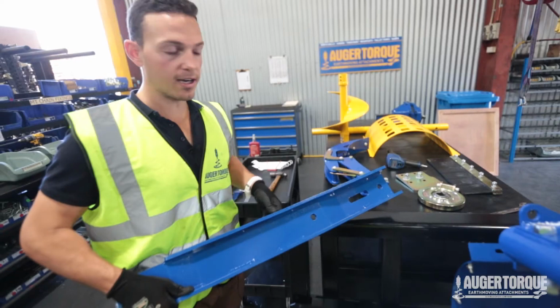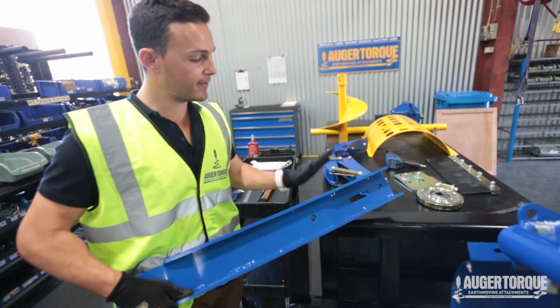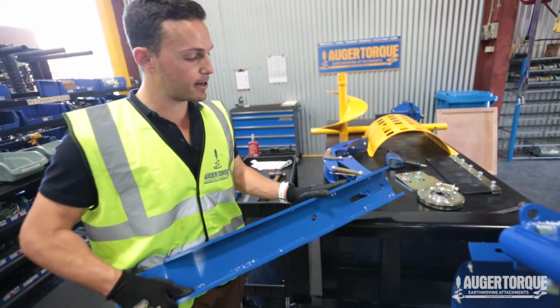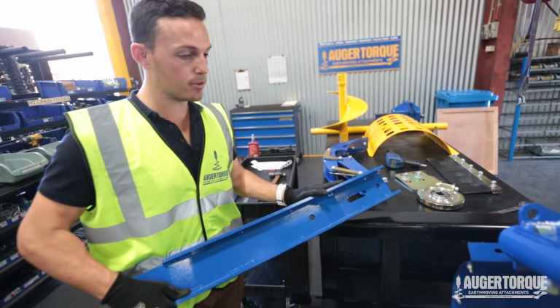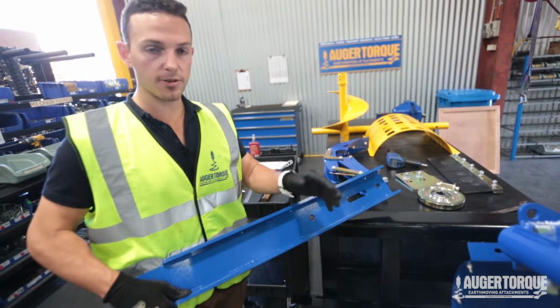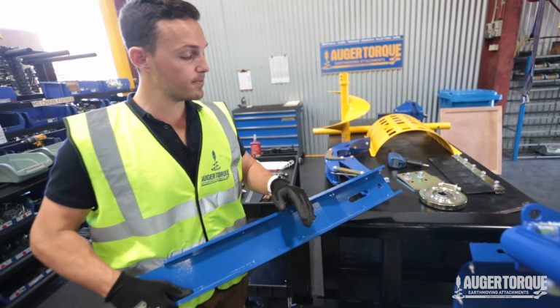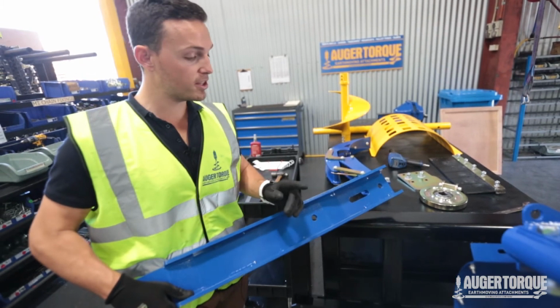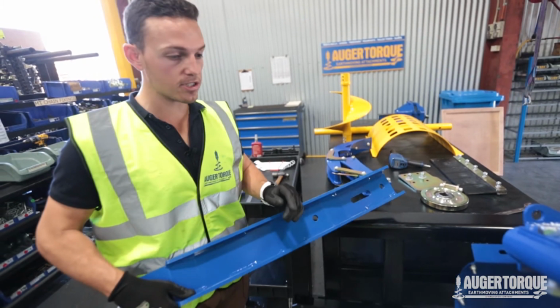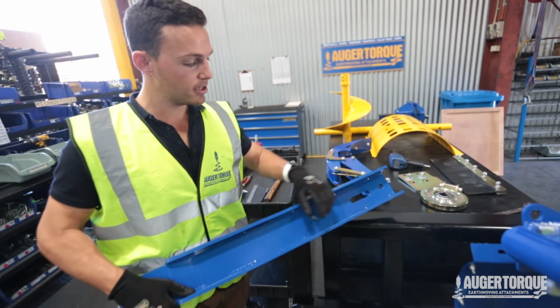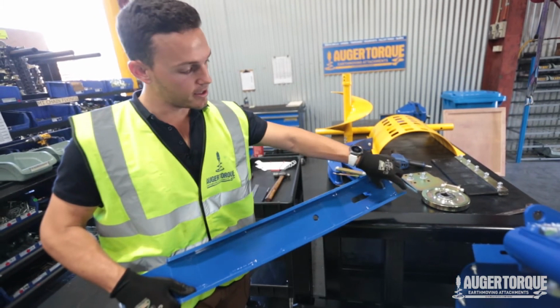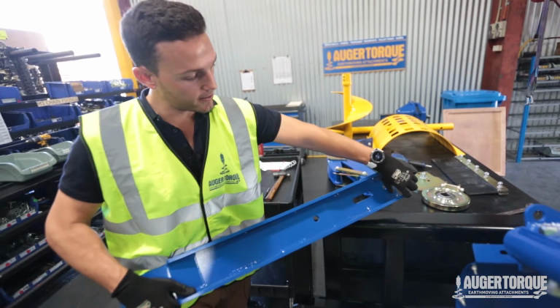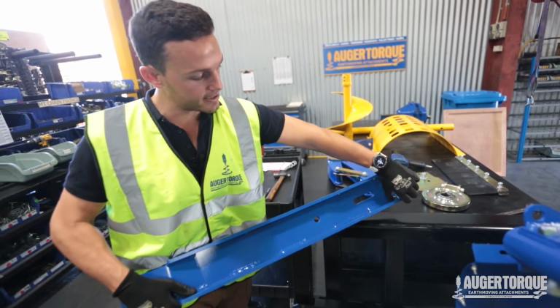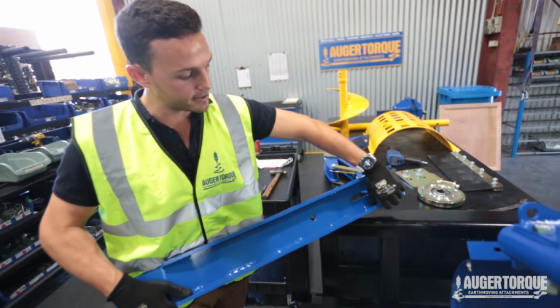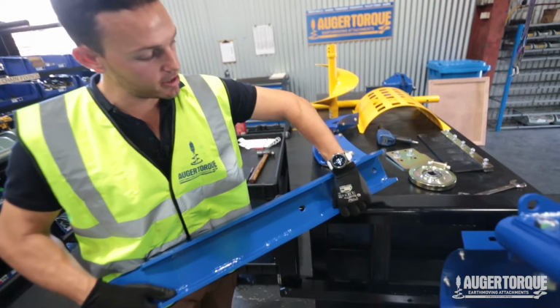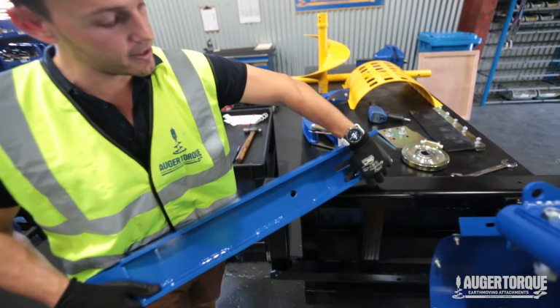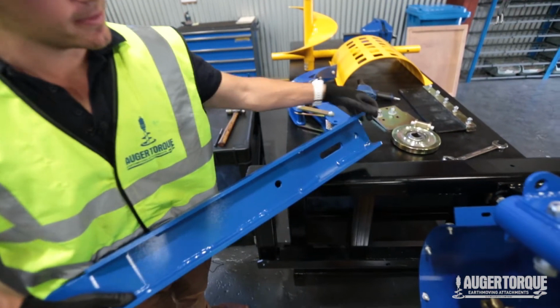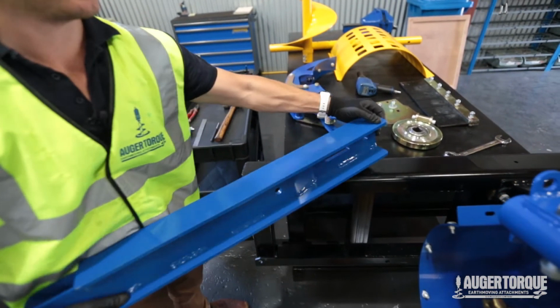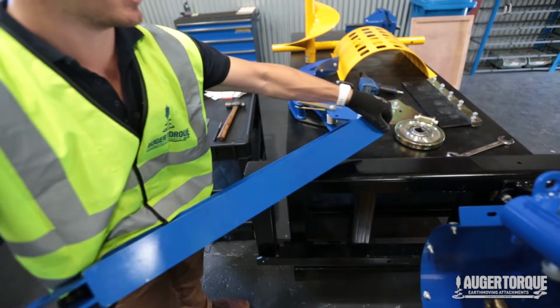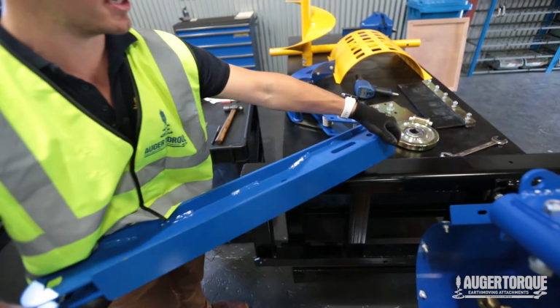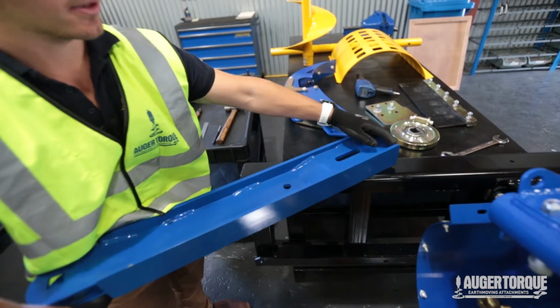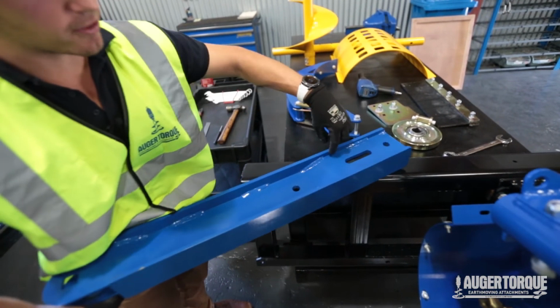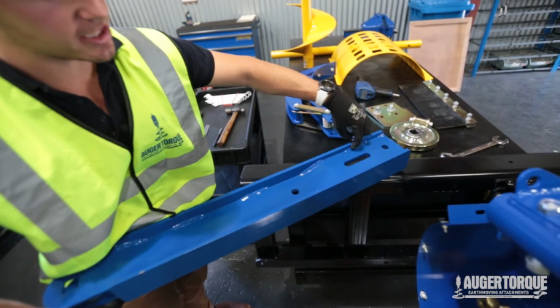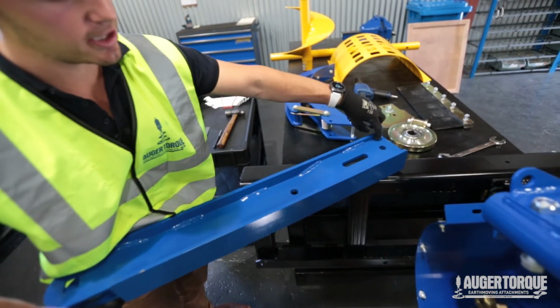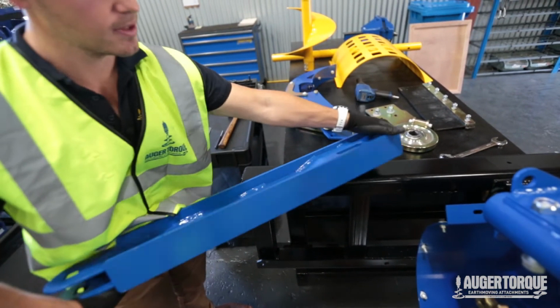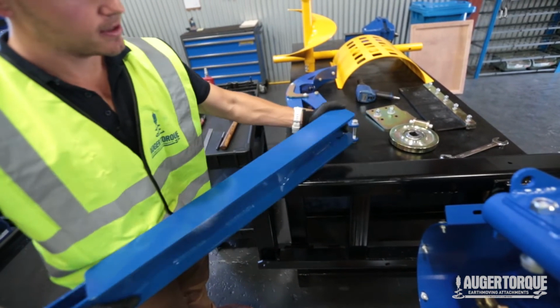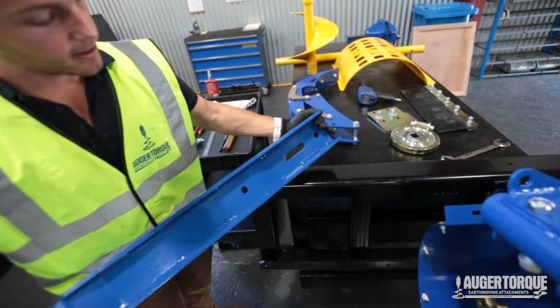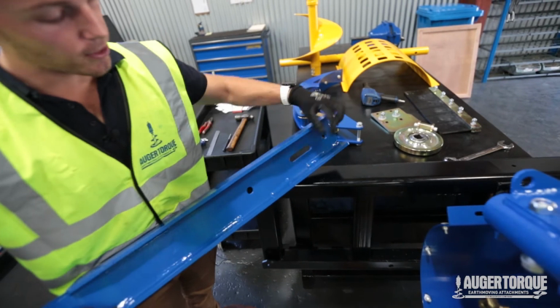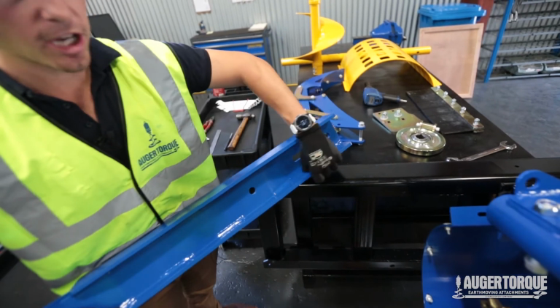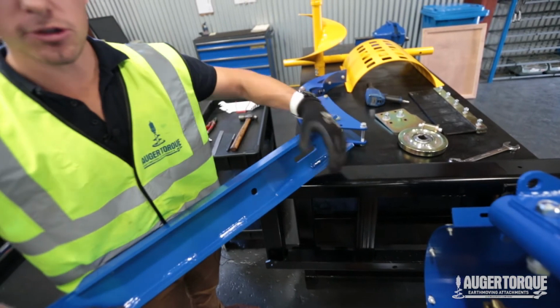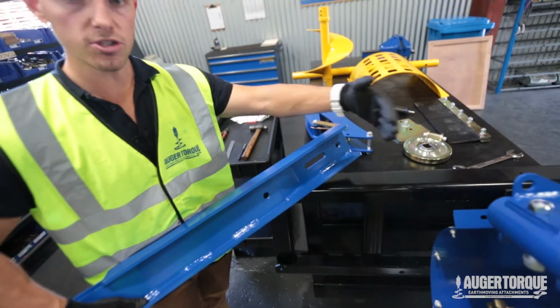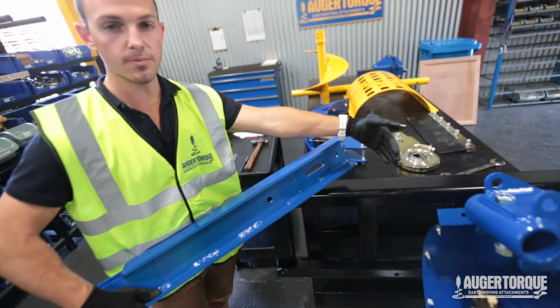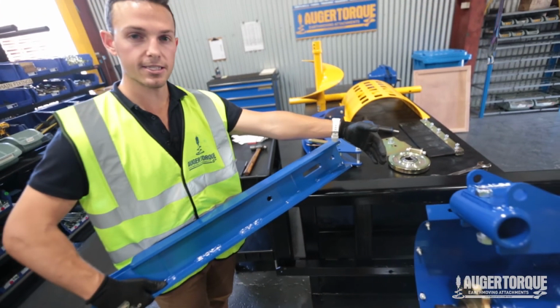We're now going to affix our boom to our trencher body. One thing you must note is this is our deep channel over here, and on the other side we've got our shallow channel. The deep channel goes towards the trencher body itself.